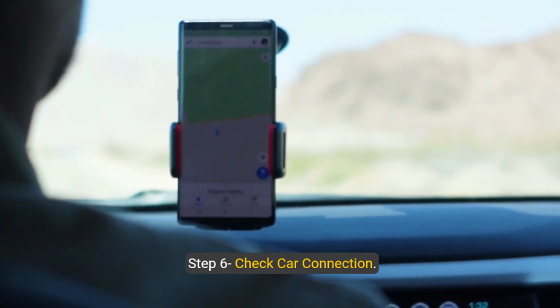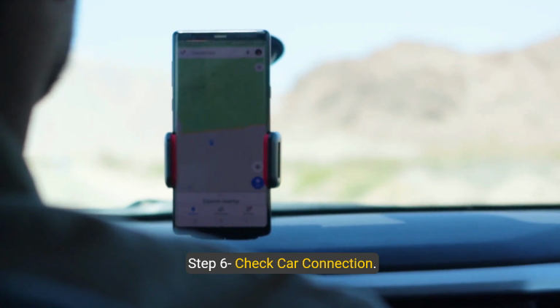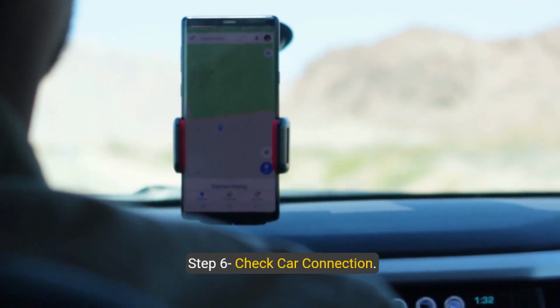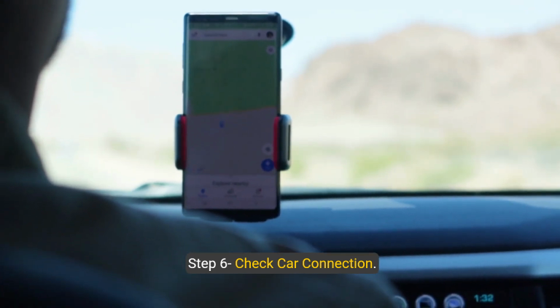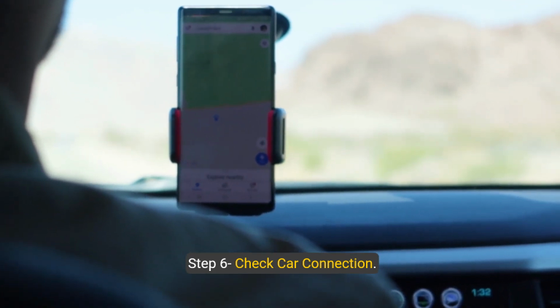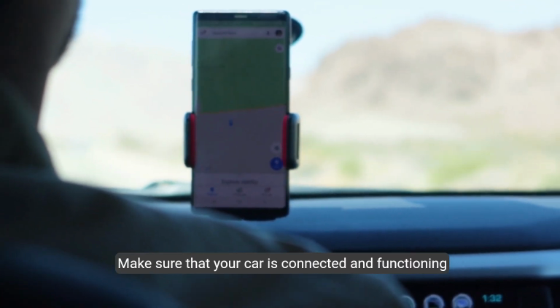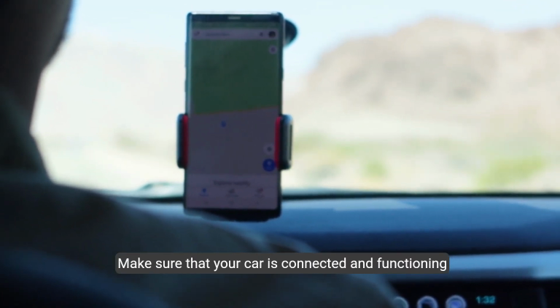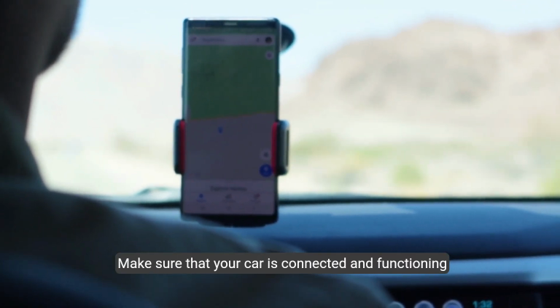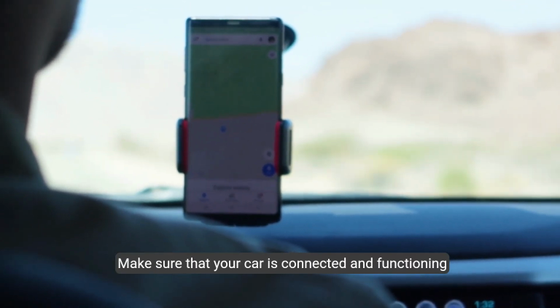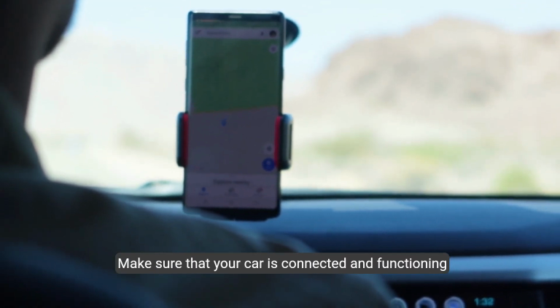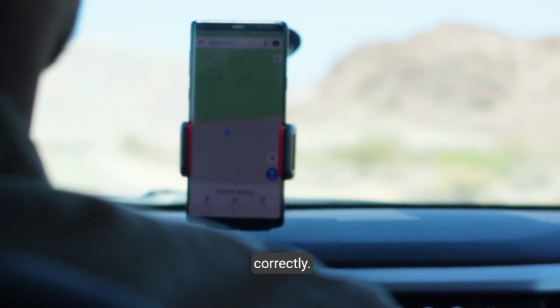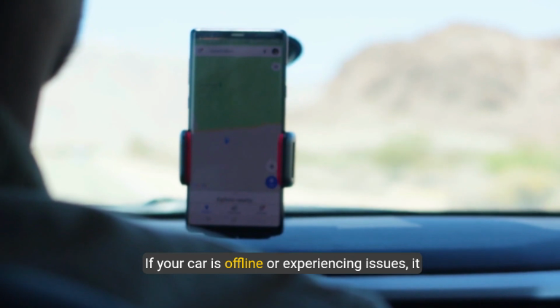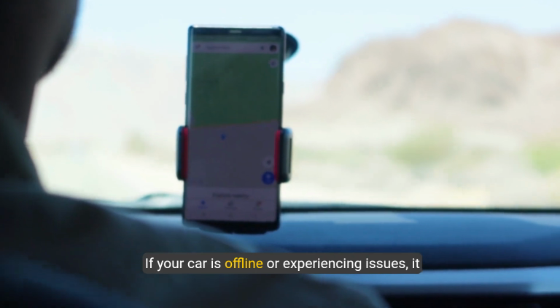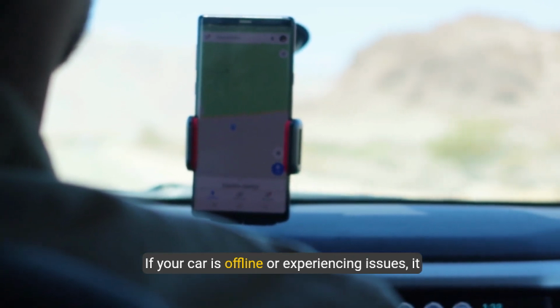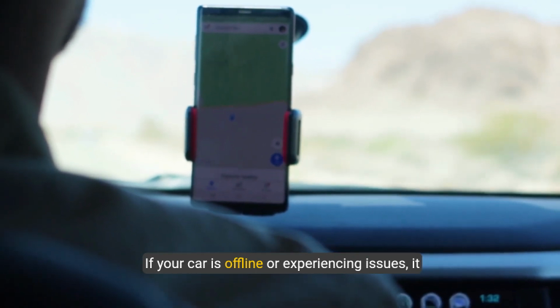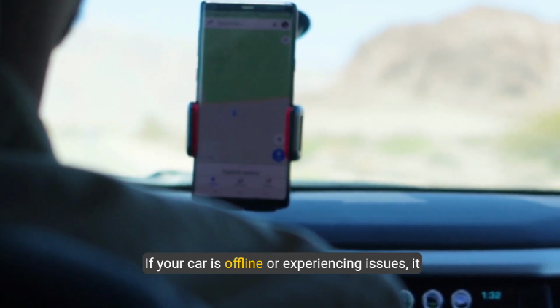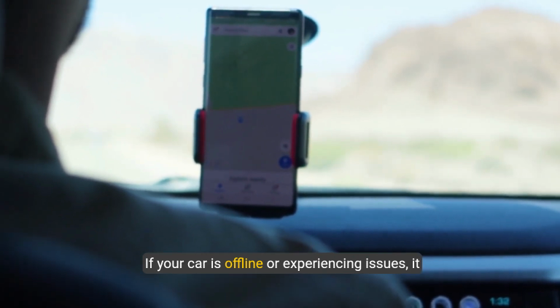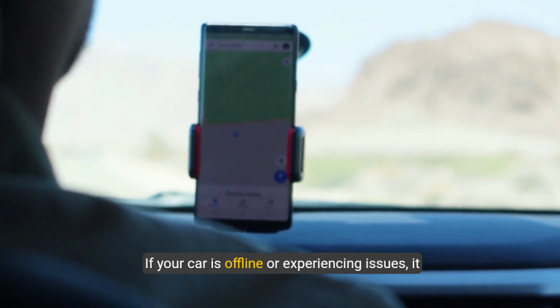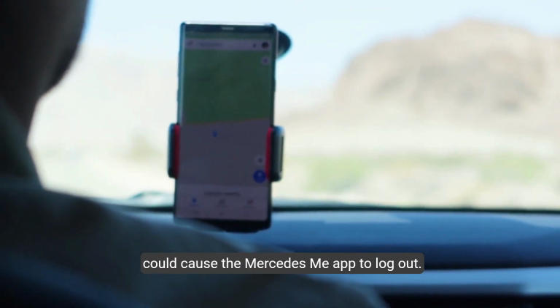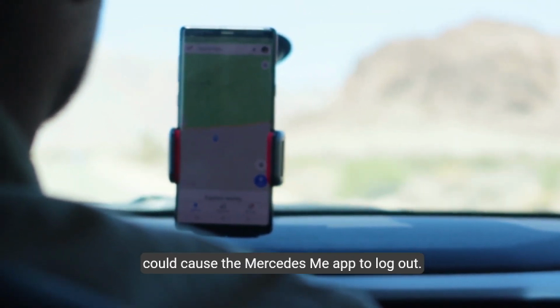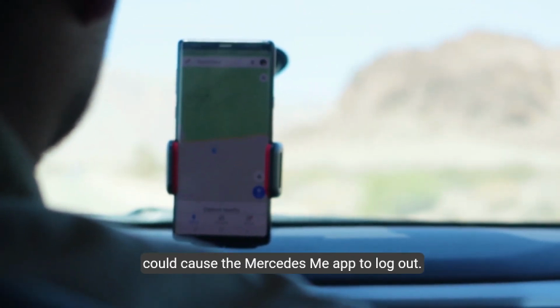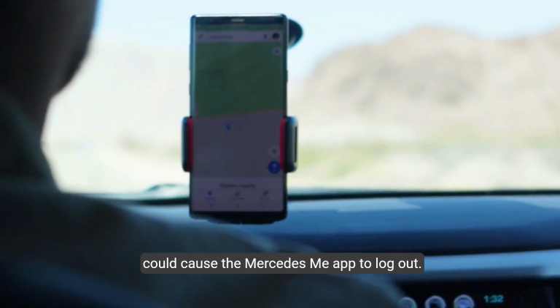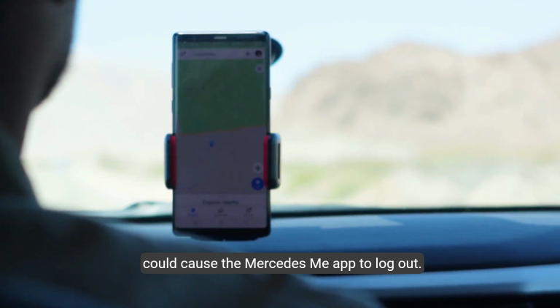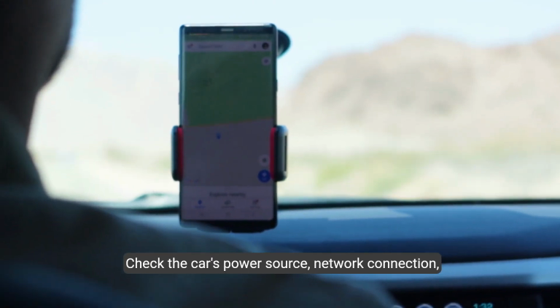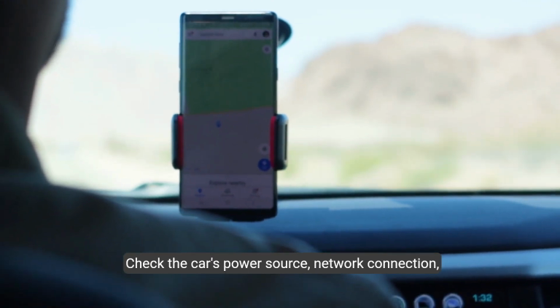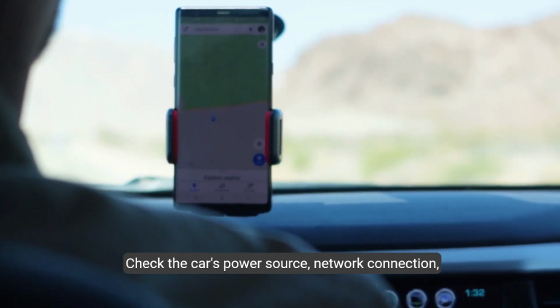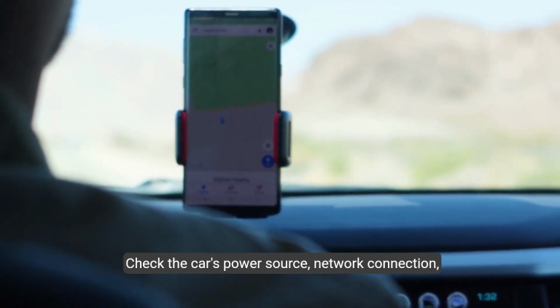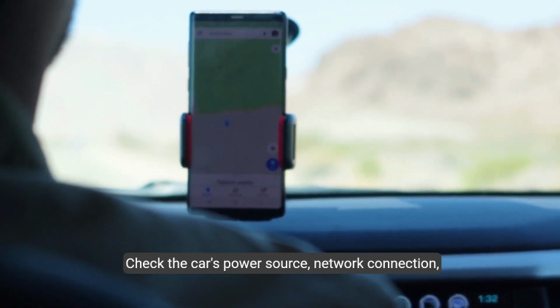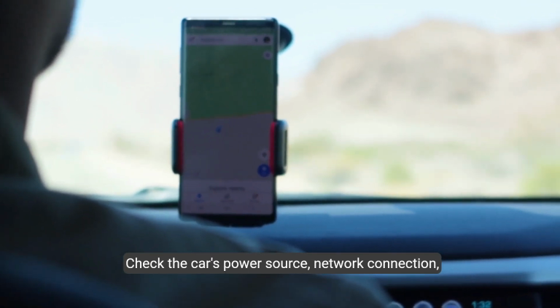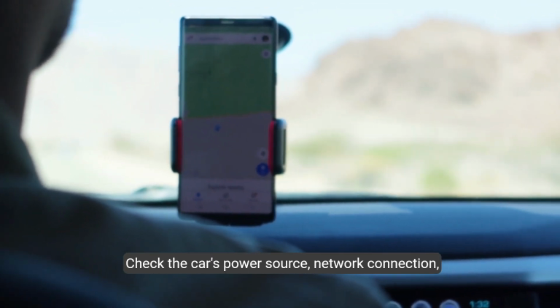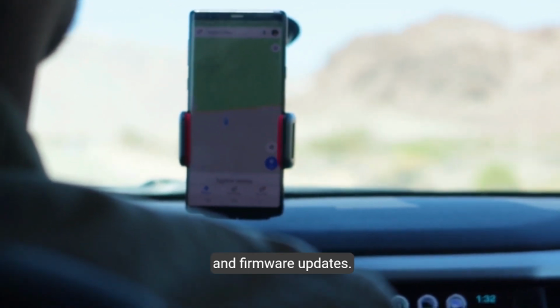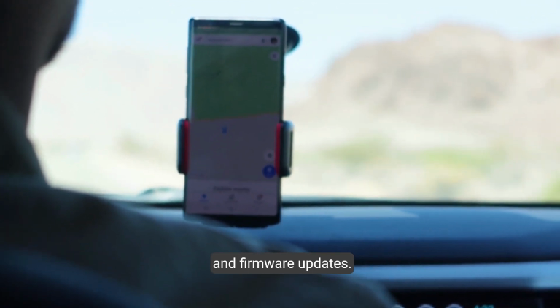Step six: check car connection. Make sure that your car is connected and functioning correctly. If your car is offline or experiencing issues, it could cause the Mercedes me app to log out. Check the car's power source, network connection, and firmware updates.